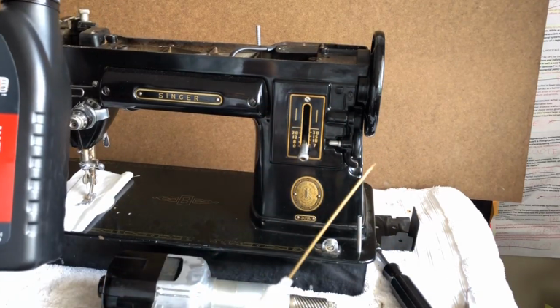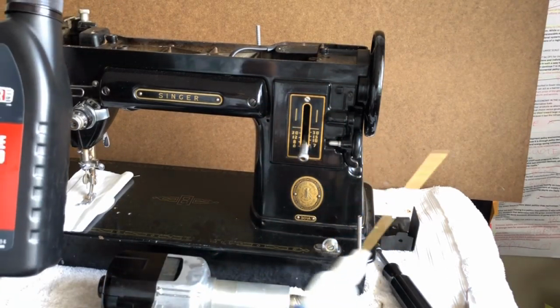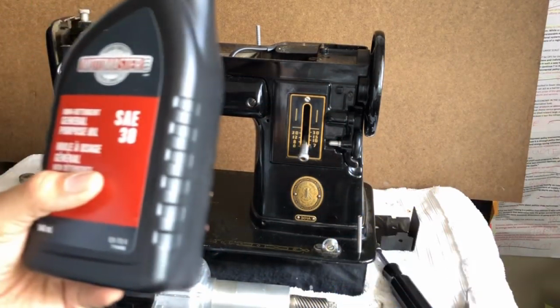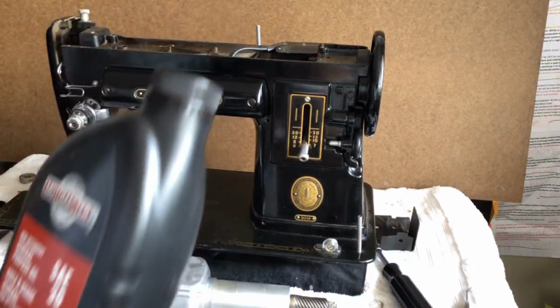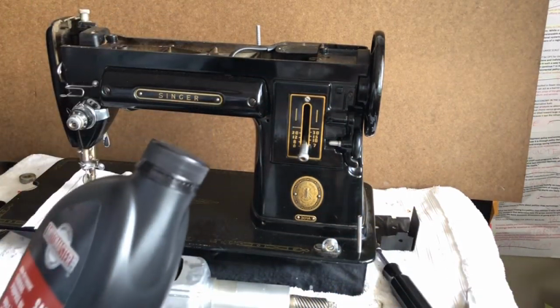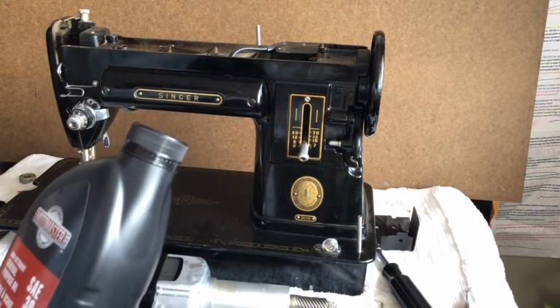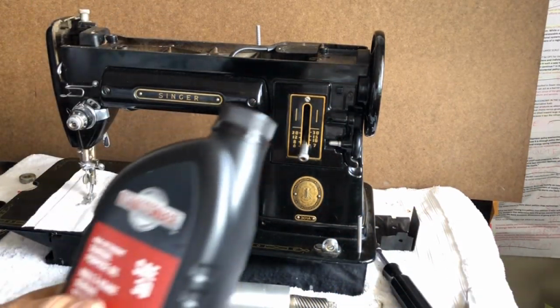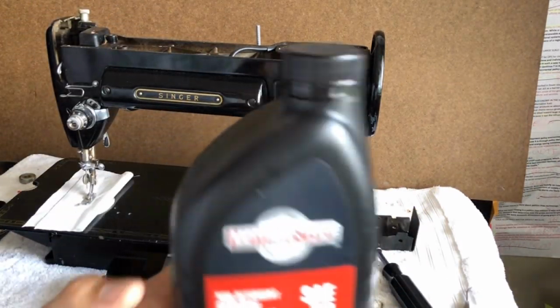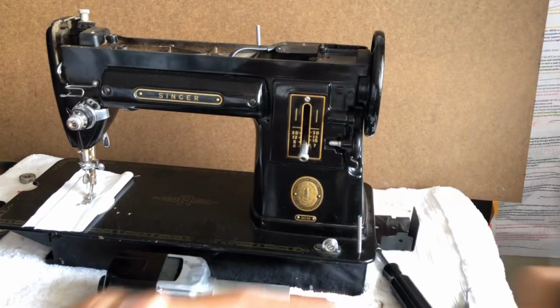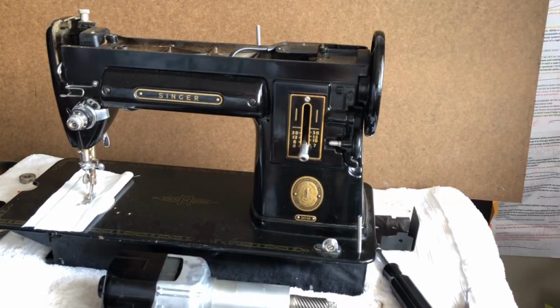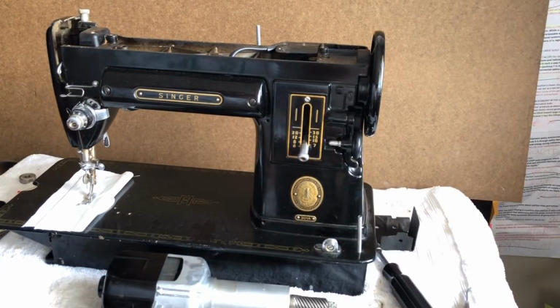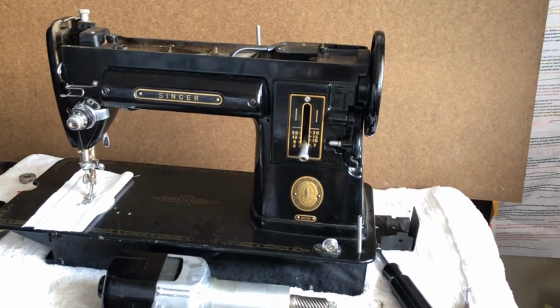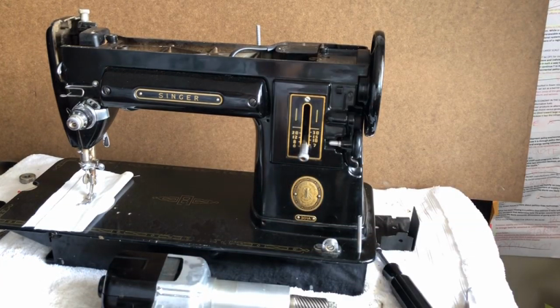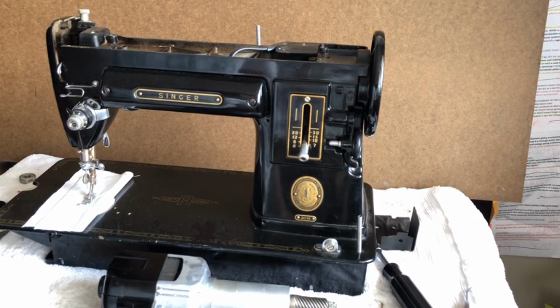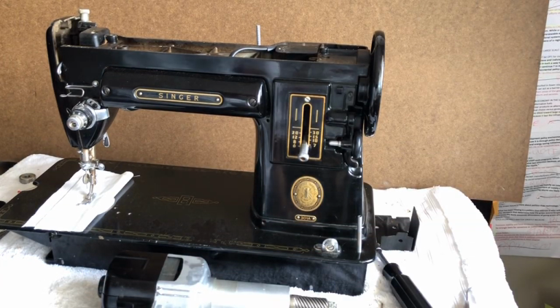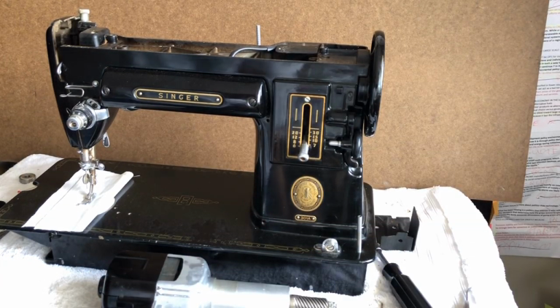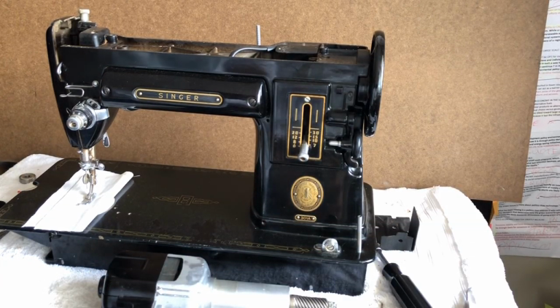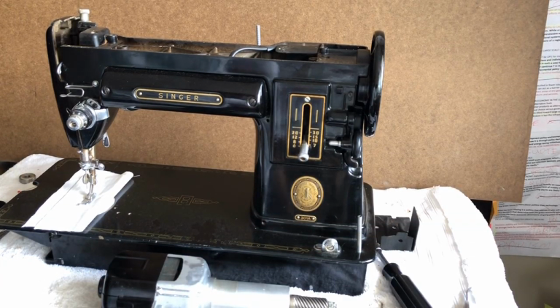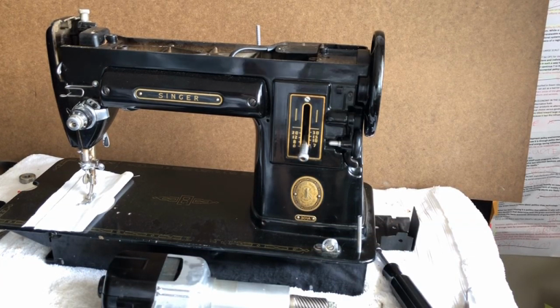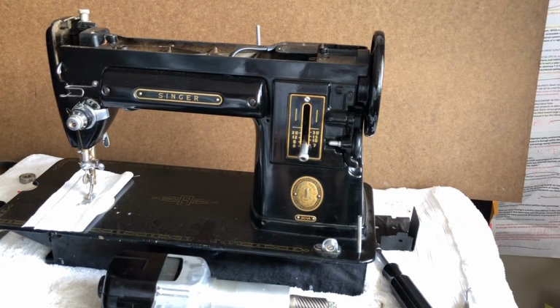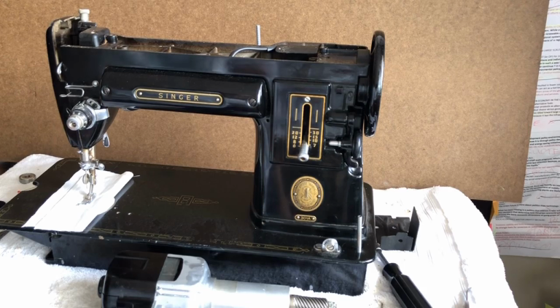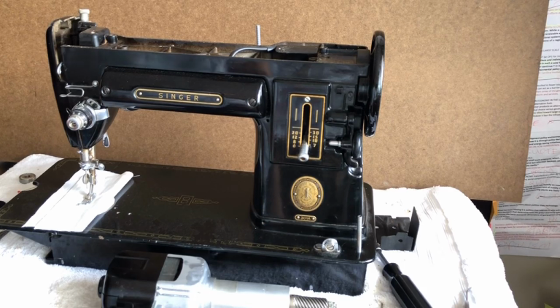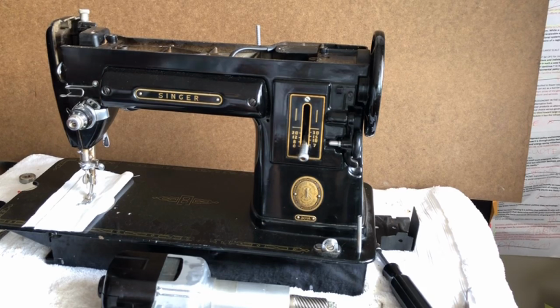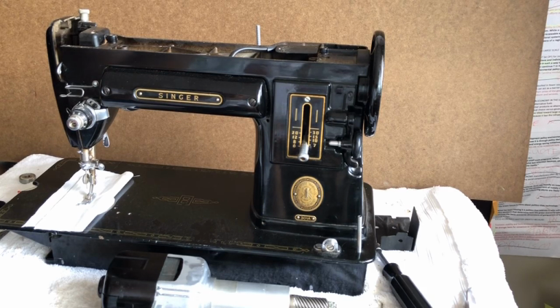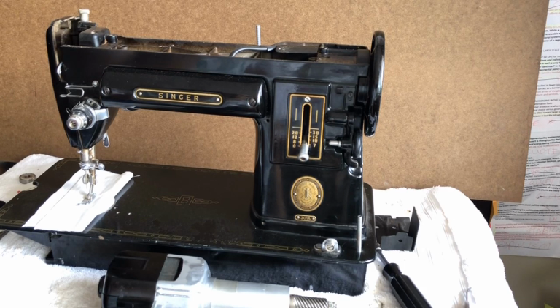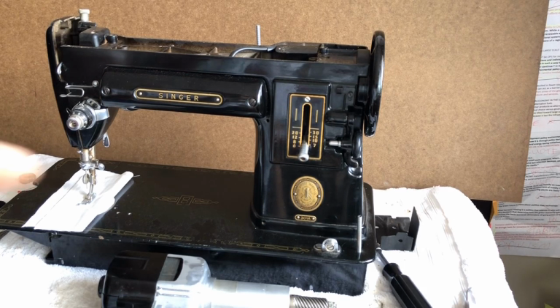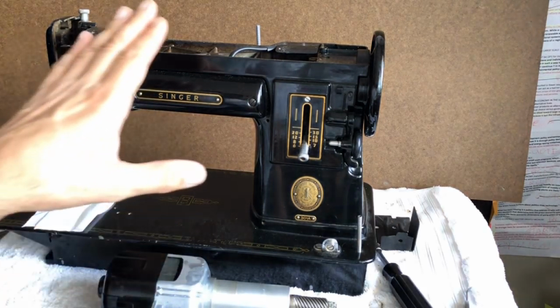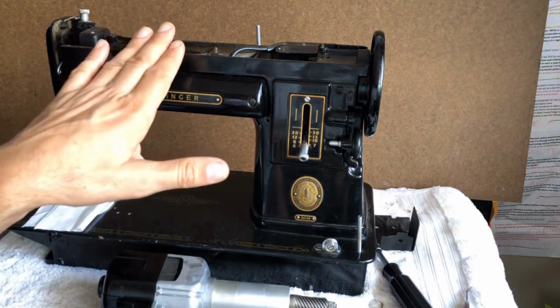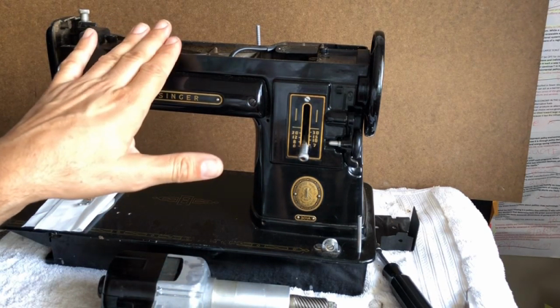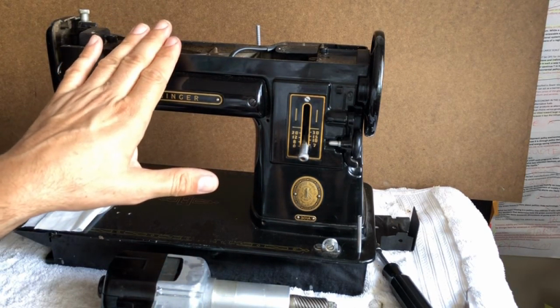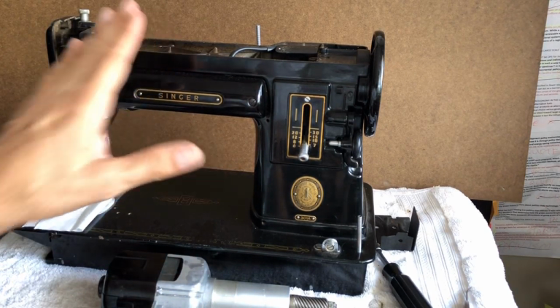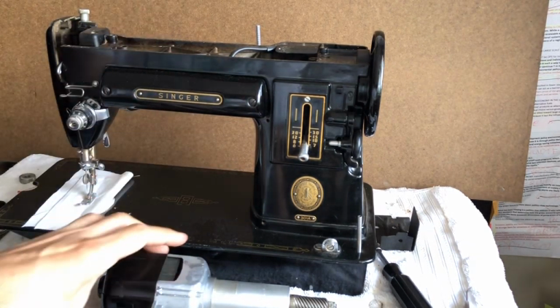People find all kinds of things on the internet about what they should use to oil their machine, and it's very simple: sewing machine oil, and that's it.